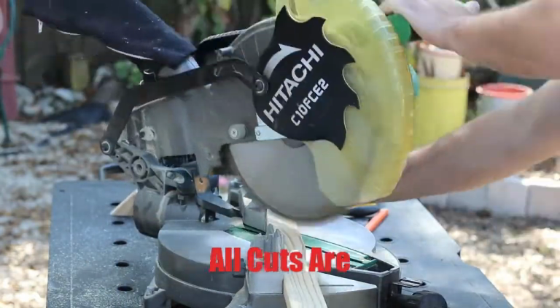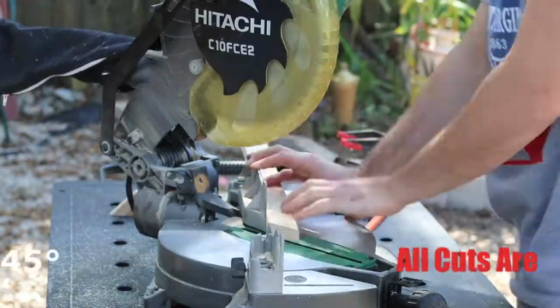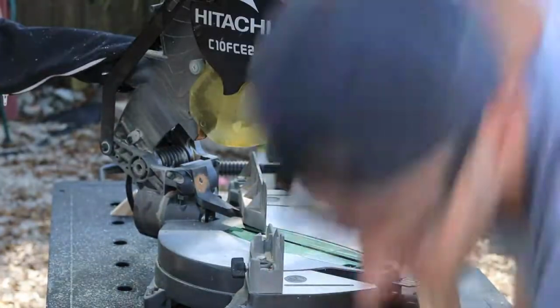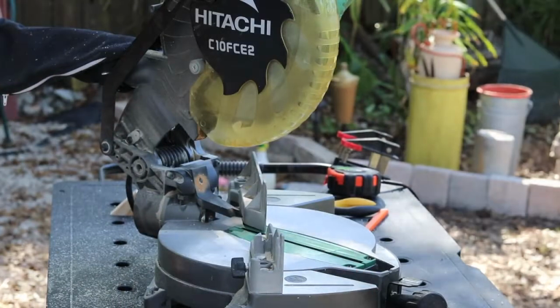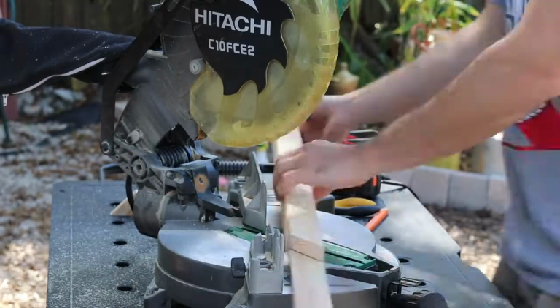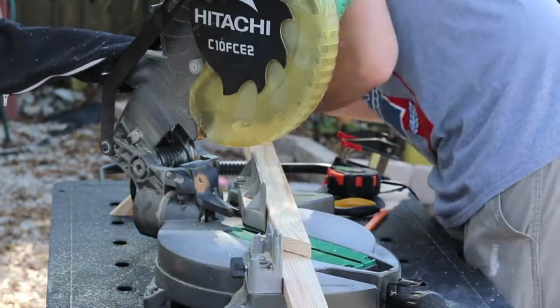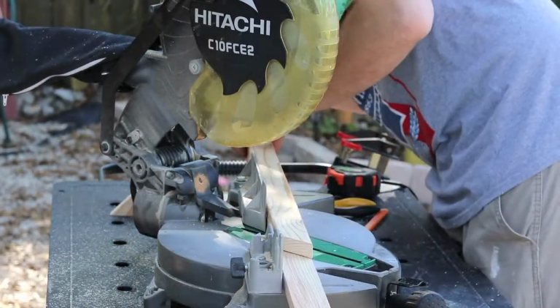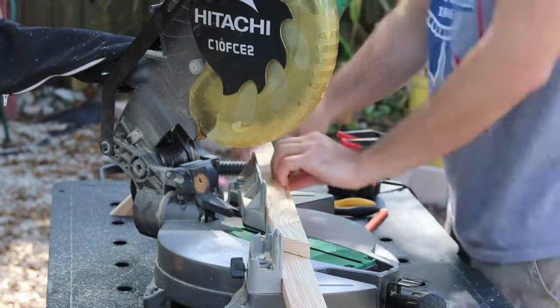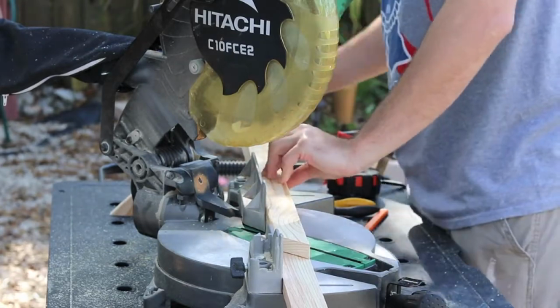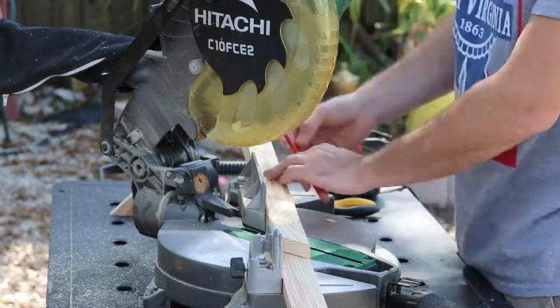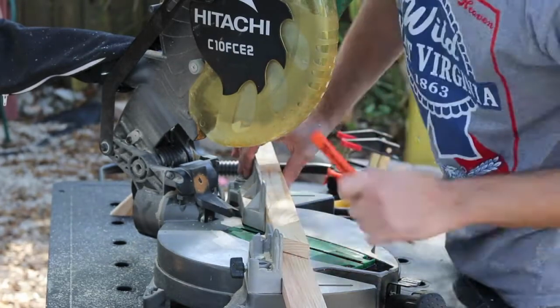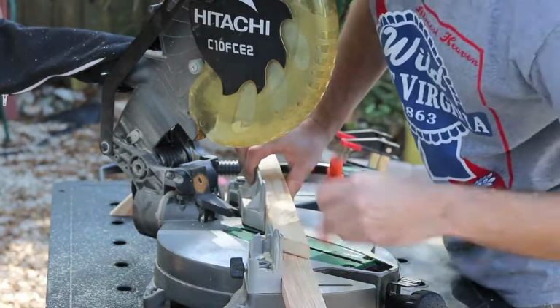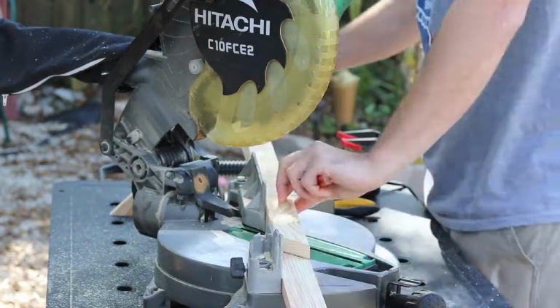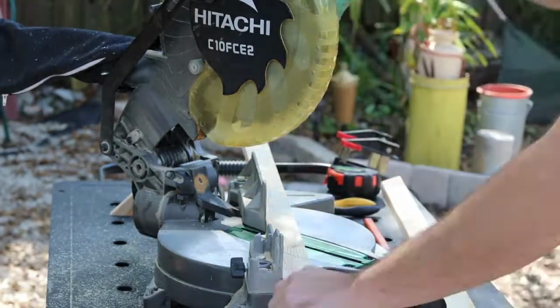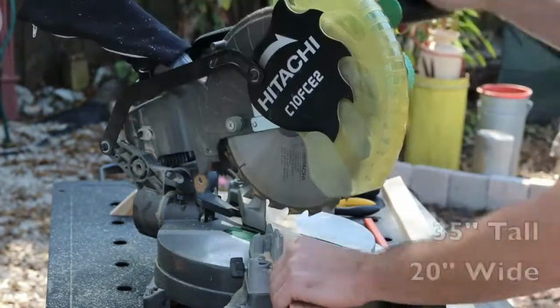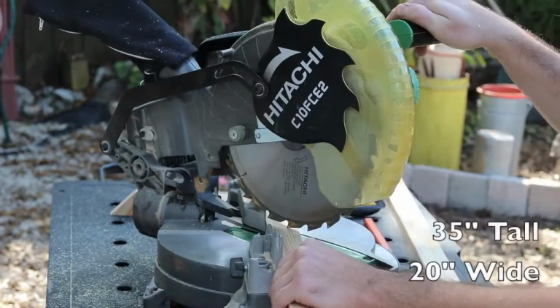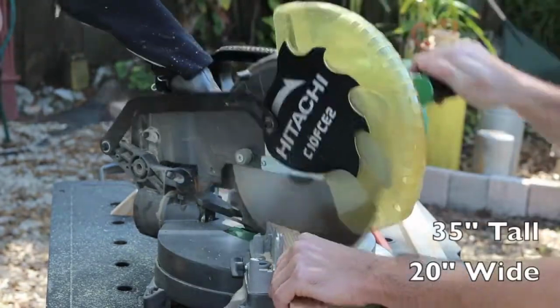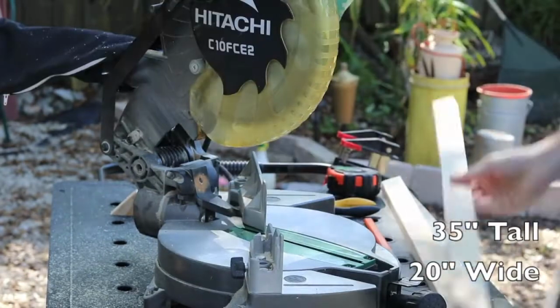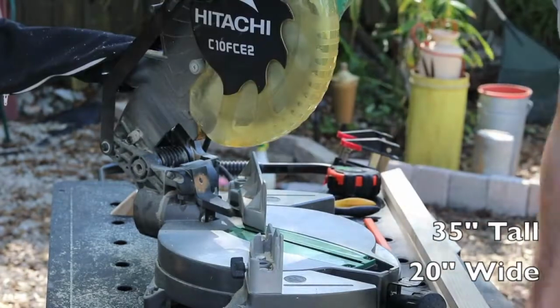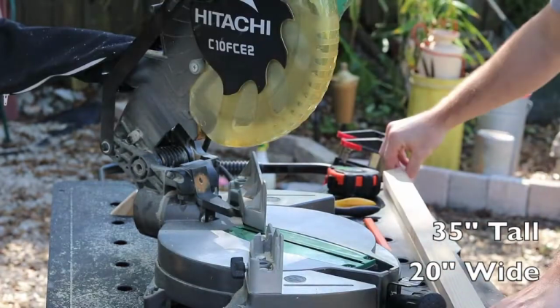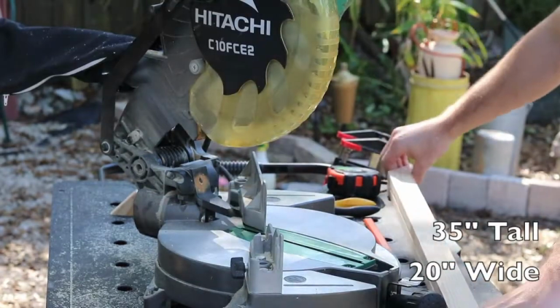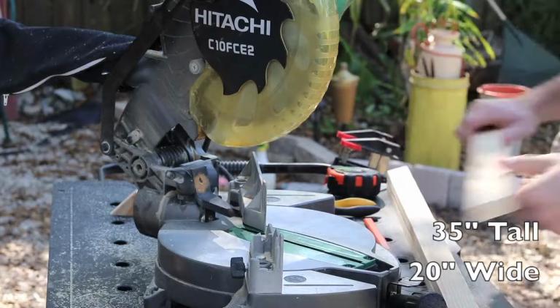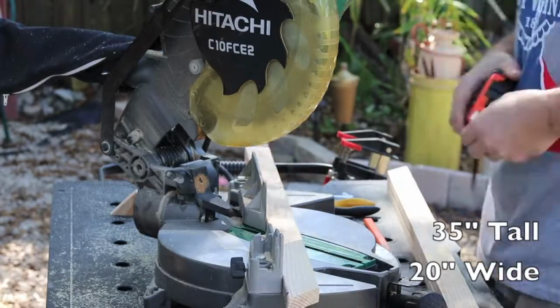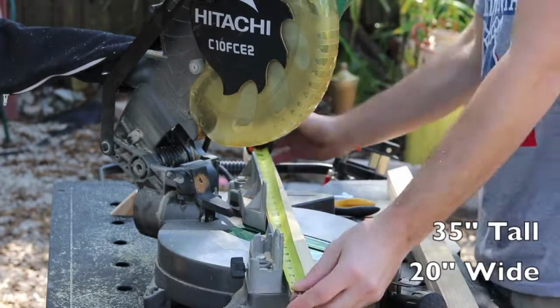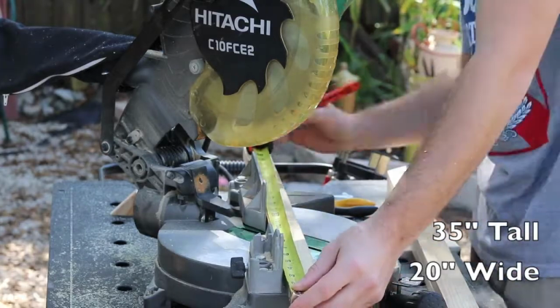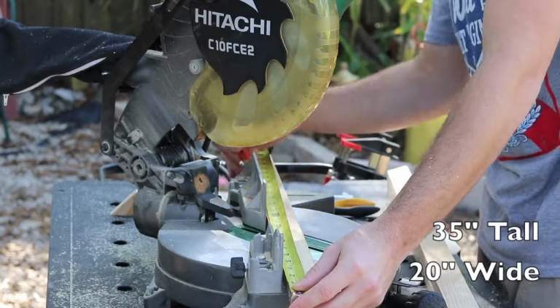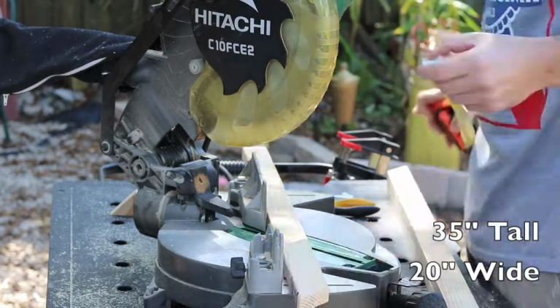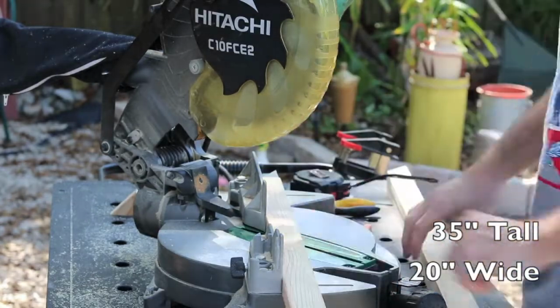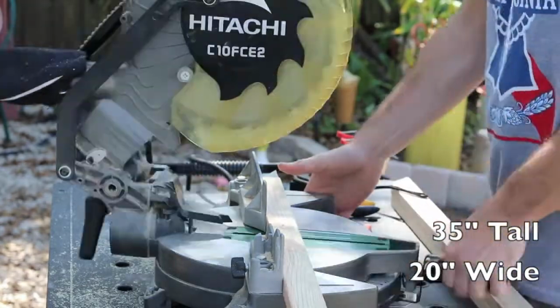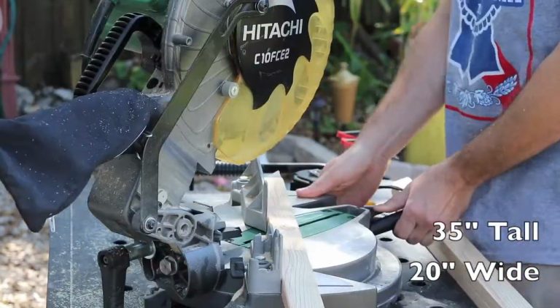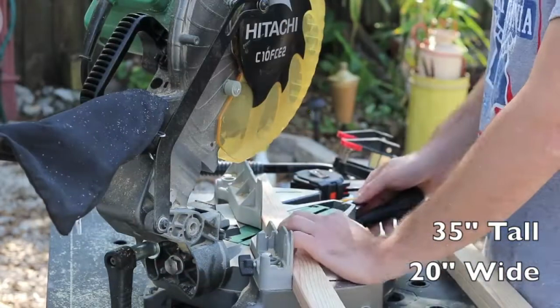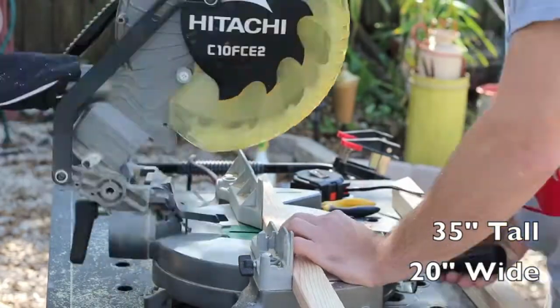I'm using my miter saw to cut the mitered corners on my 1x2s. You can make this project any size you want, but if you like the size I'm making it, the dimensions are 35 inches tall by 20 inches wide.